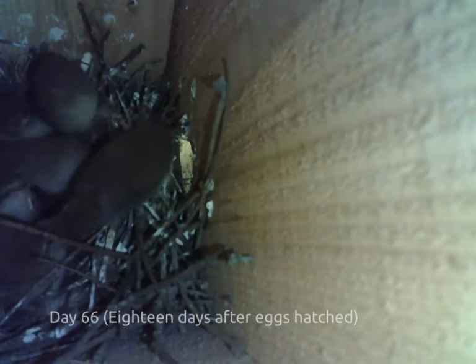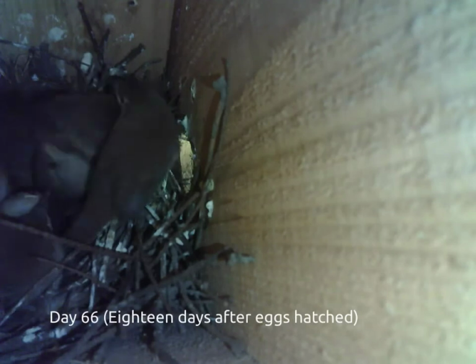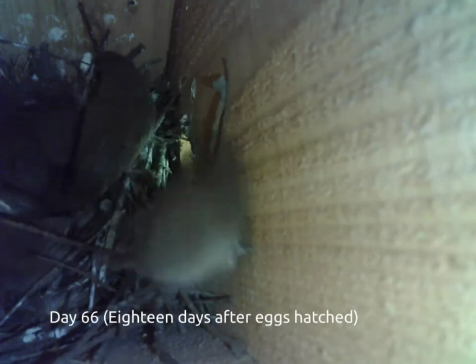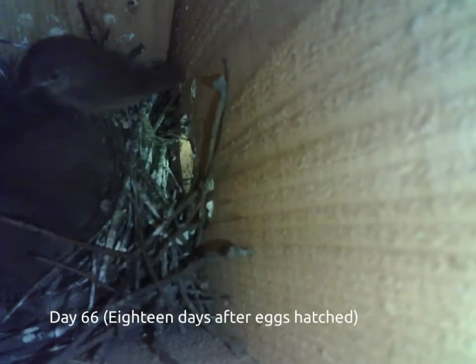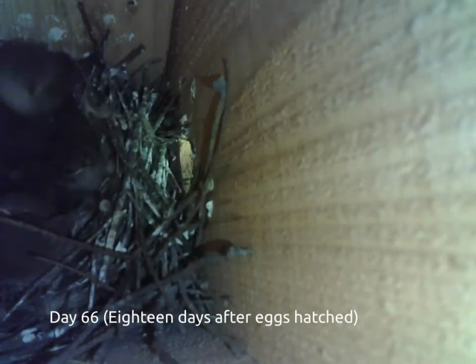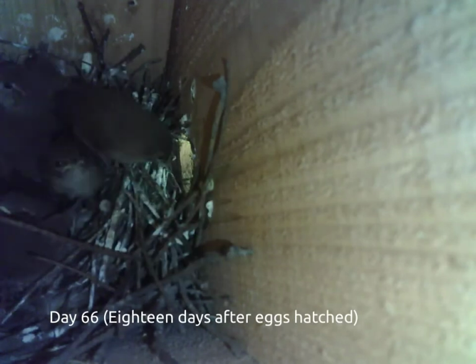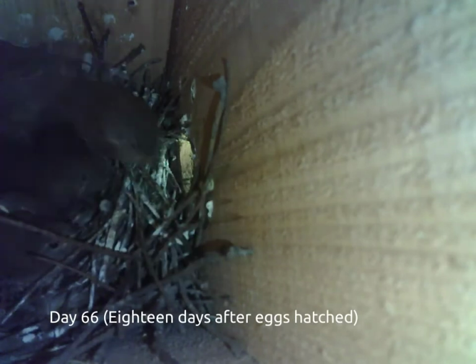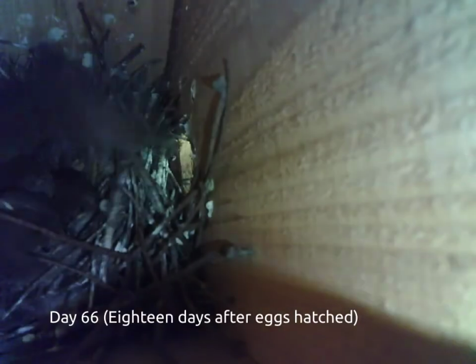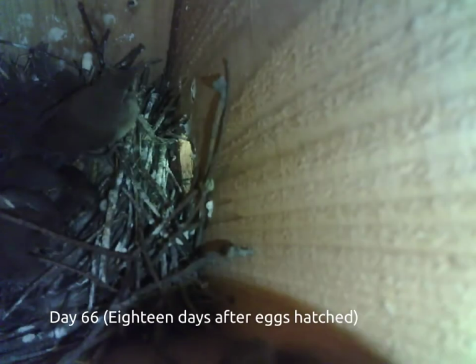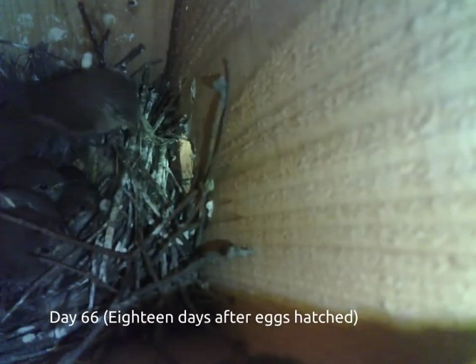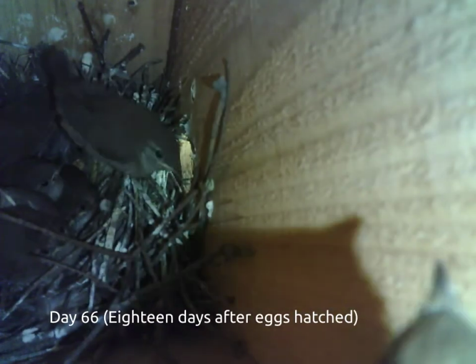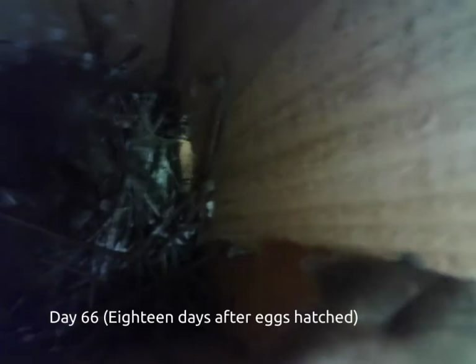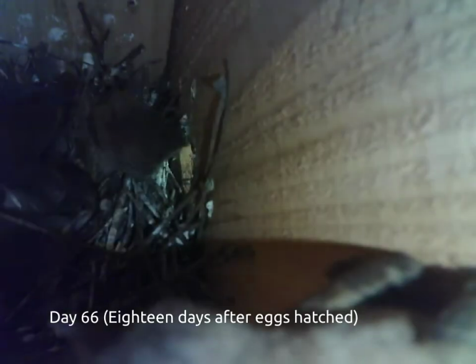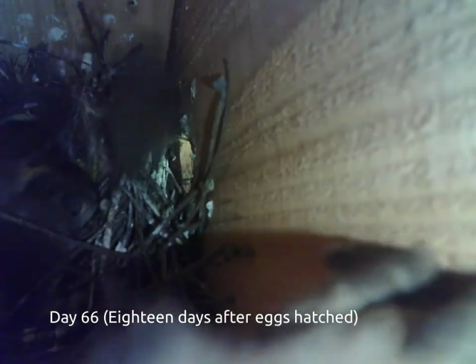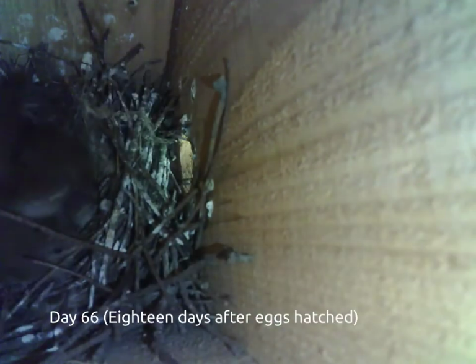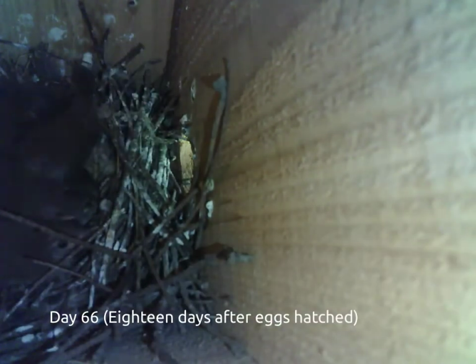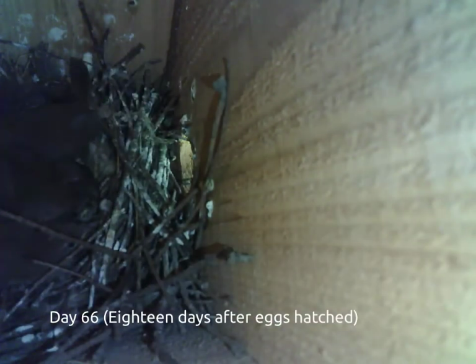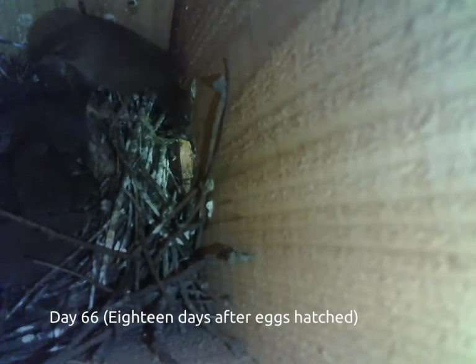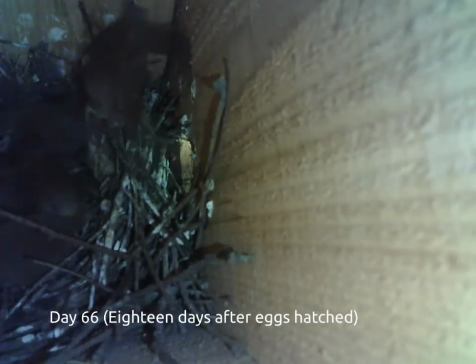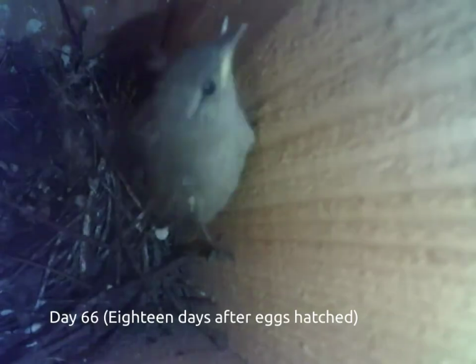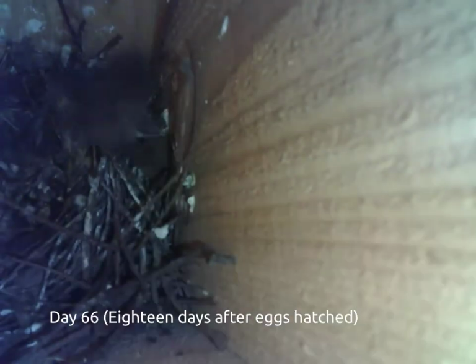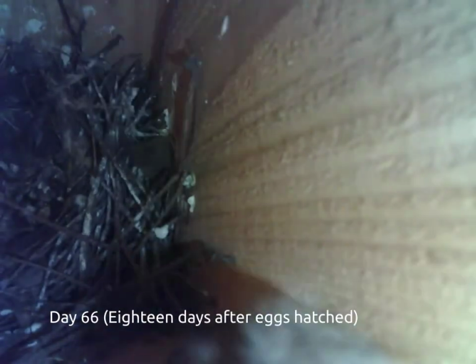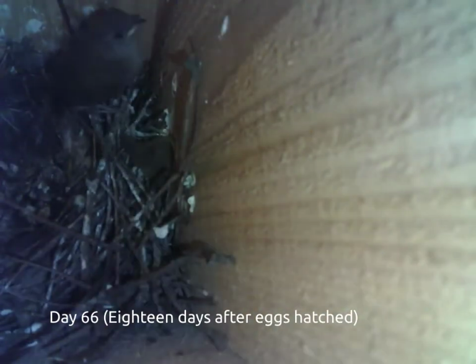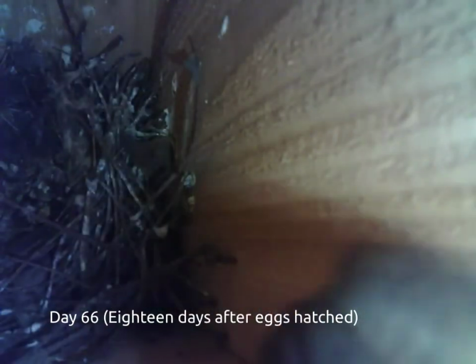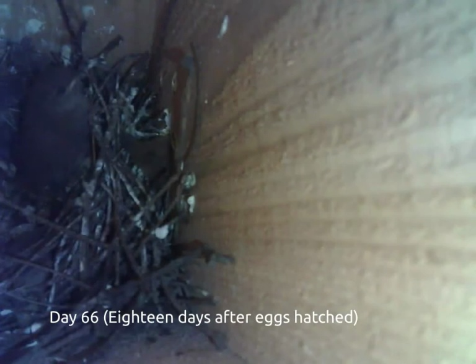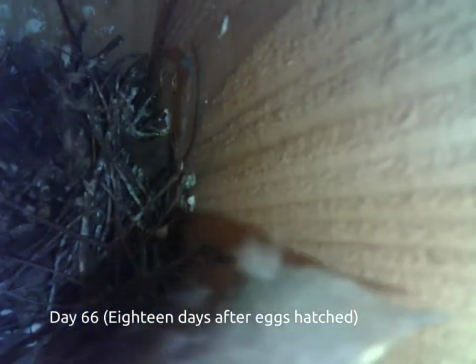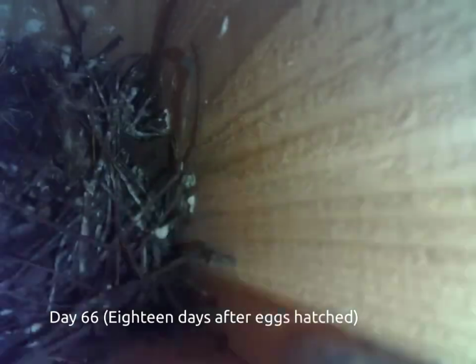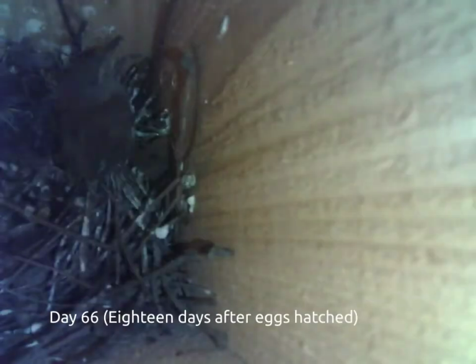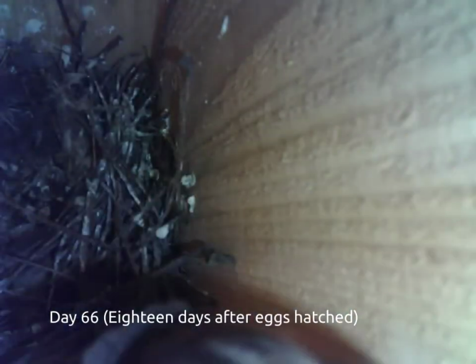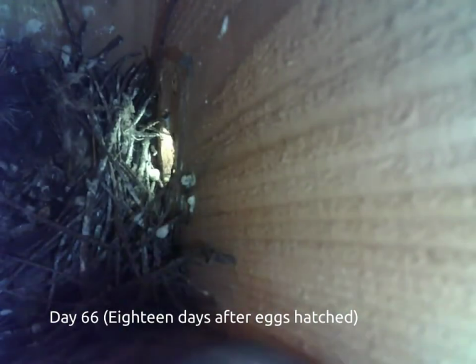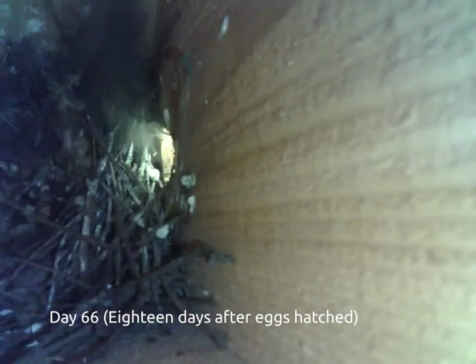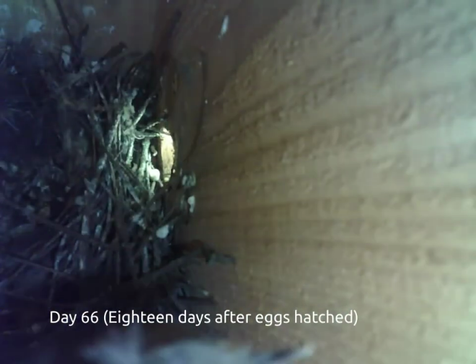Finally, on the 18th day after the chicks hatch, they begin fluttering around the birdhouse and then flying out of the opening. The mother bird stops feeding the chicks, and before the end of the day, the remaining chicks leave the nest.